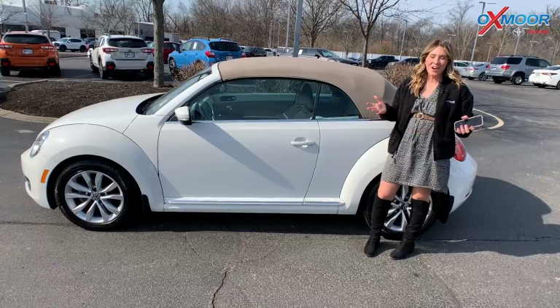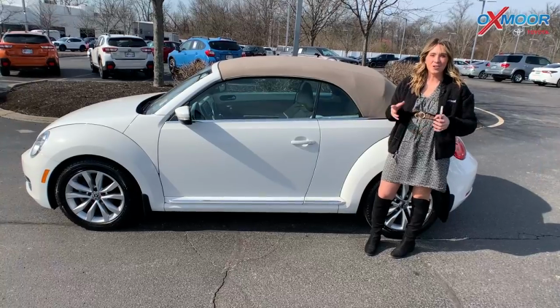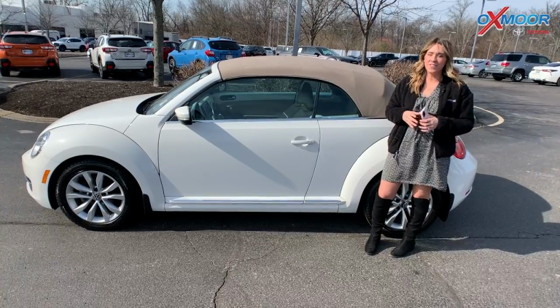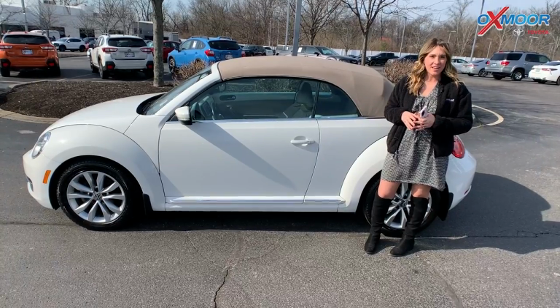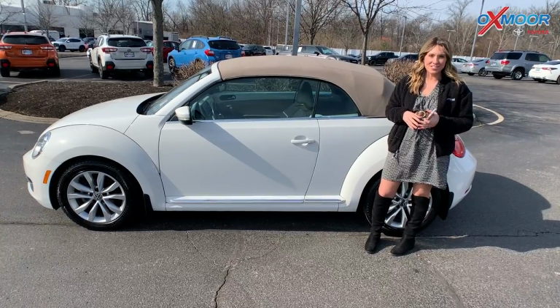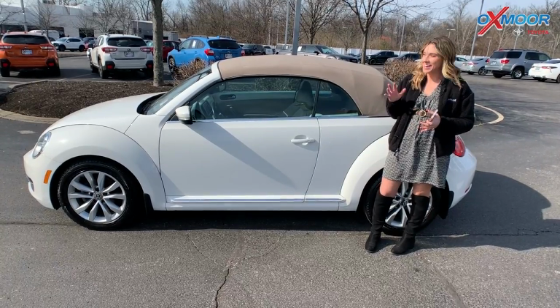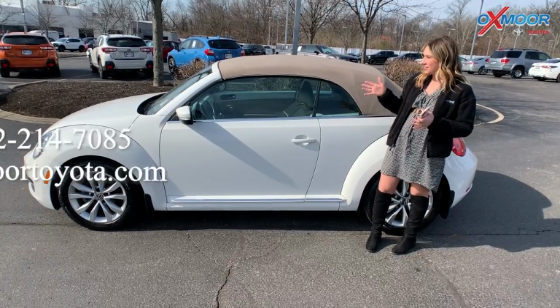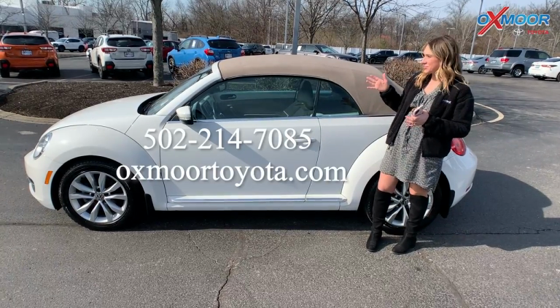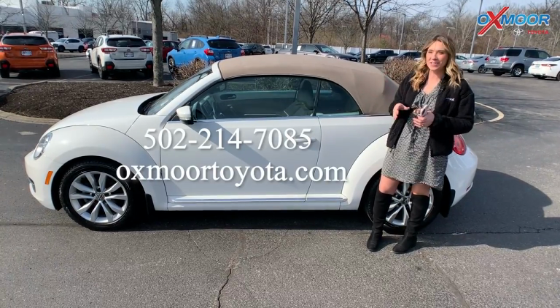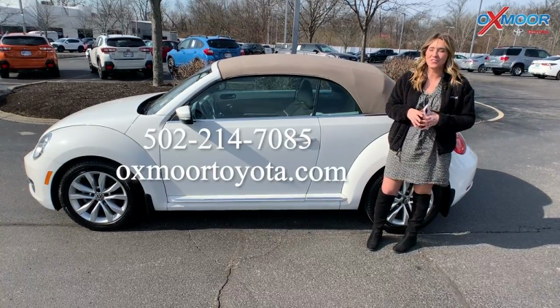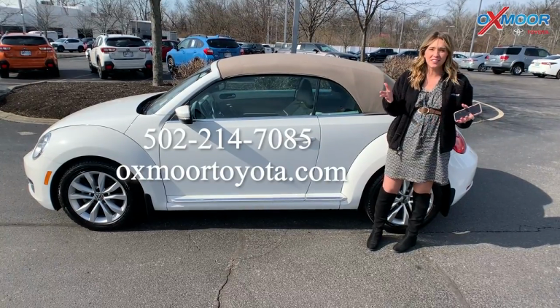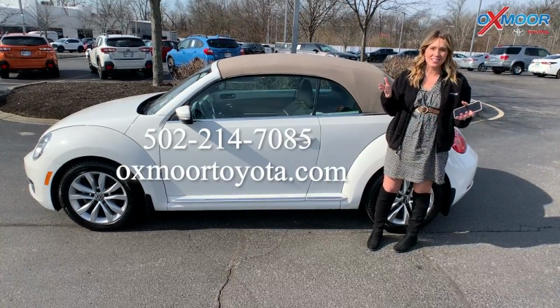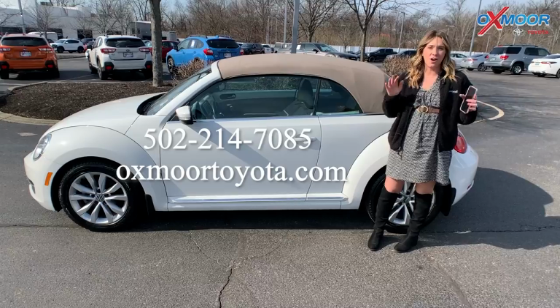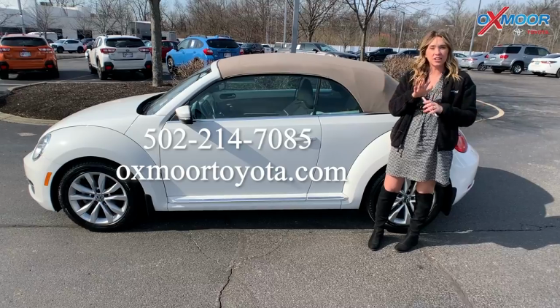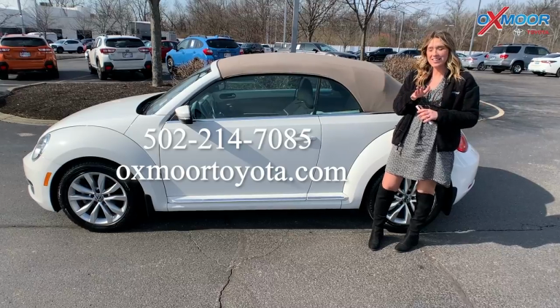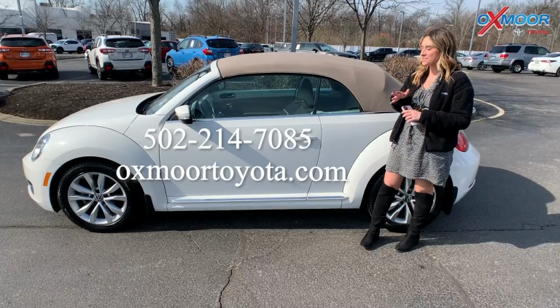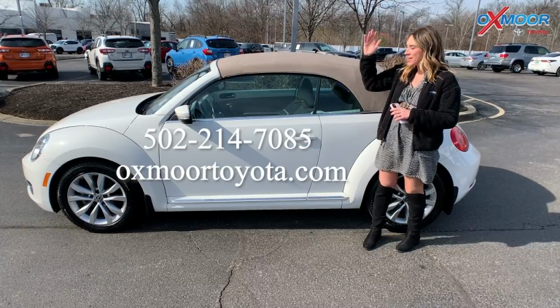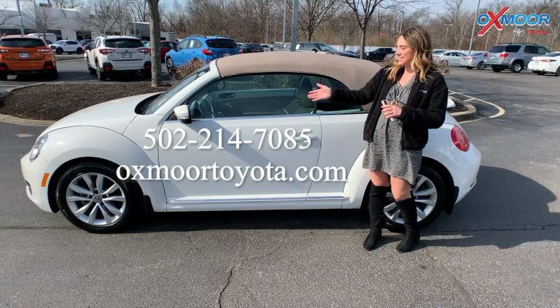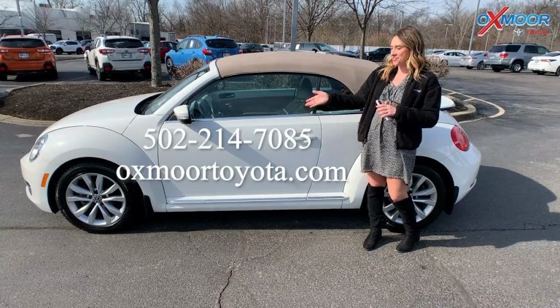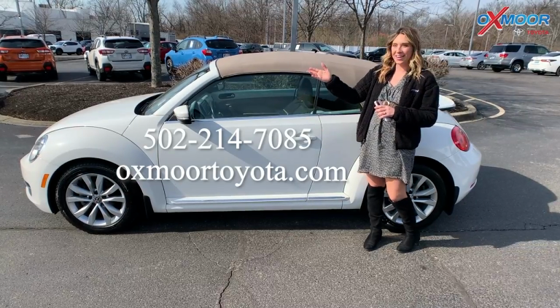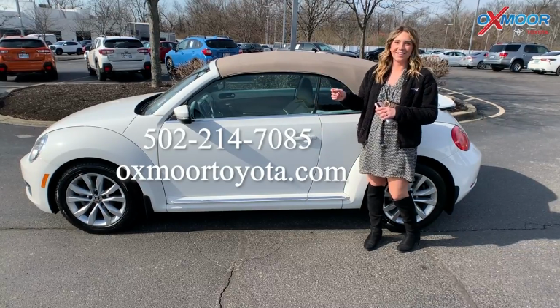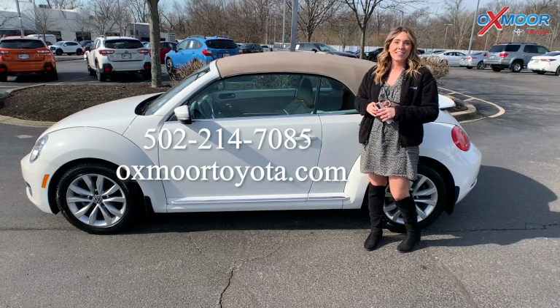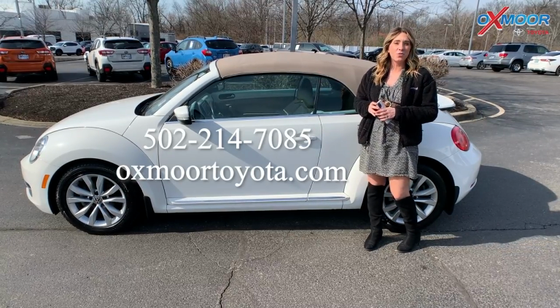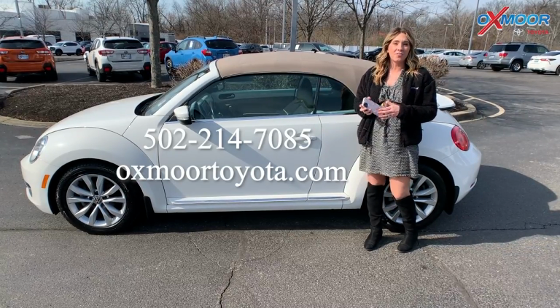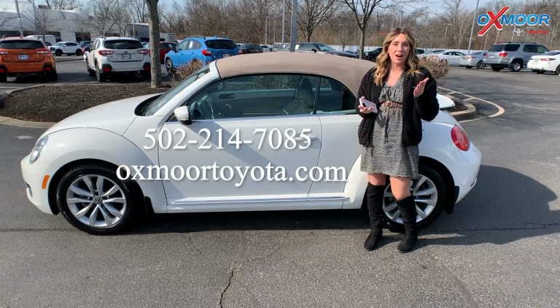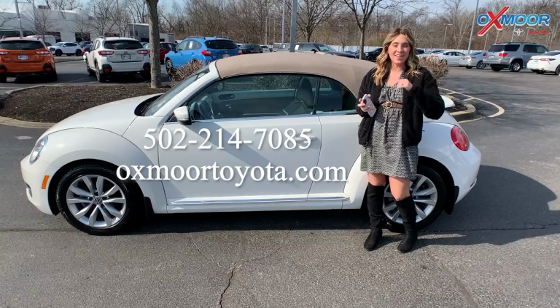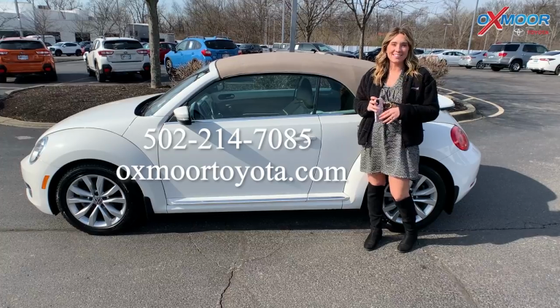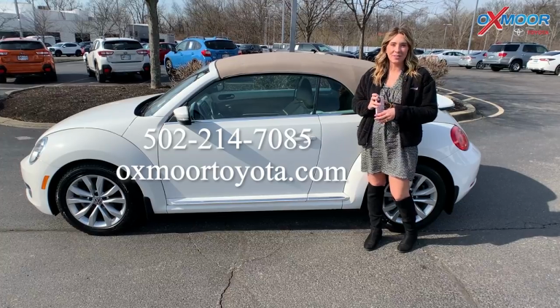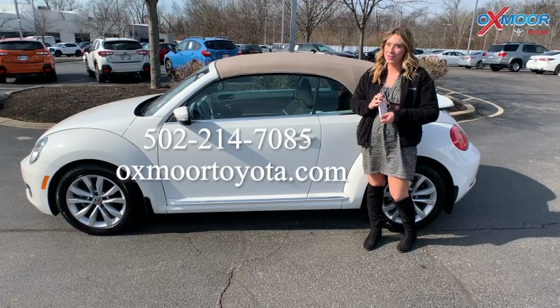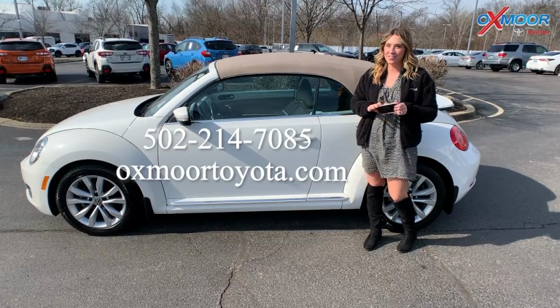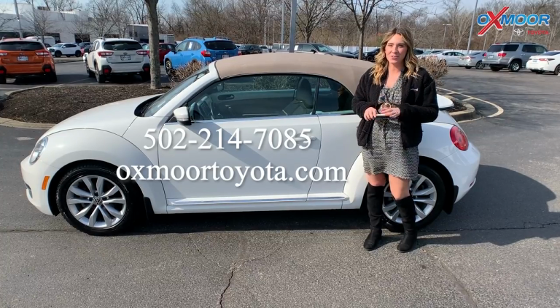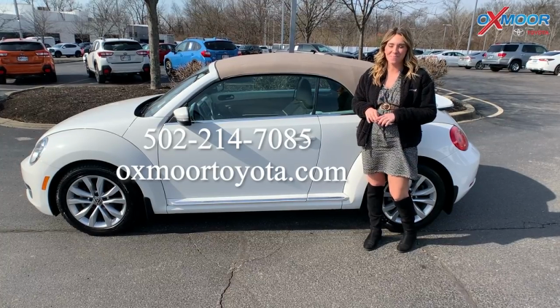All right, you all, if you have any questions on any one of these three vehicles, feel free to let us know. All of our contact info is listed right here. Thanks to you all for watching, and we look forward to hearing from you soon. Bye.